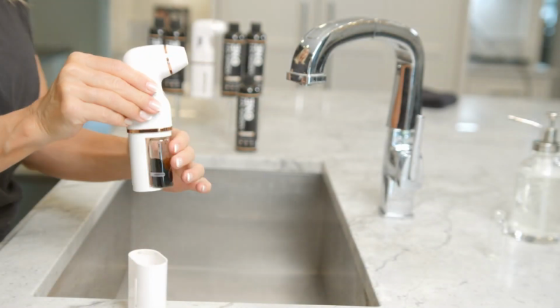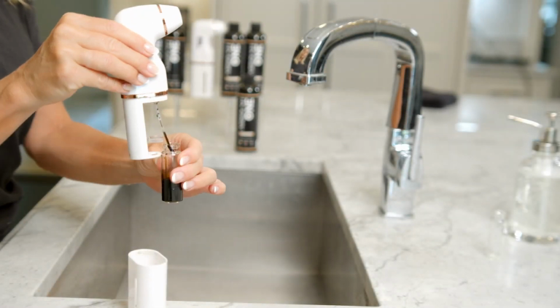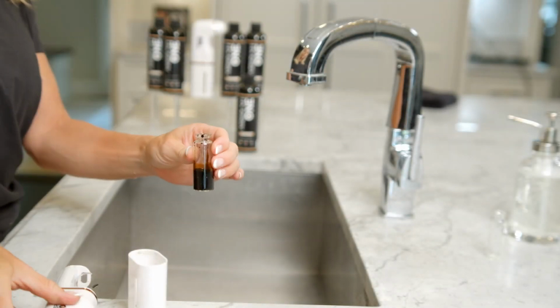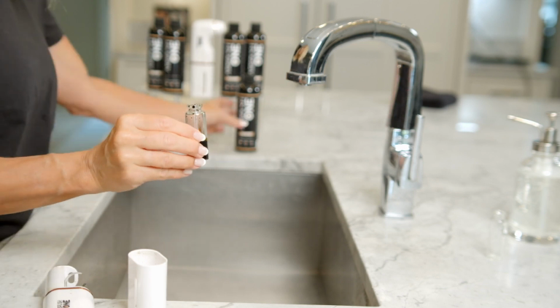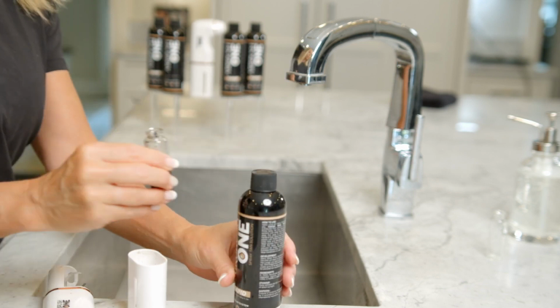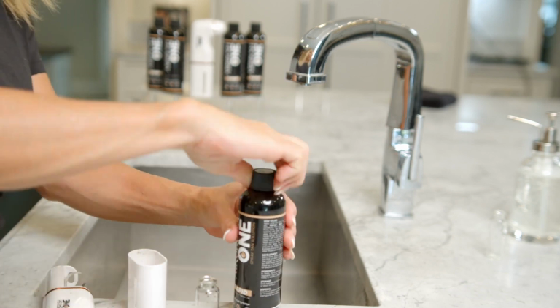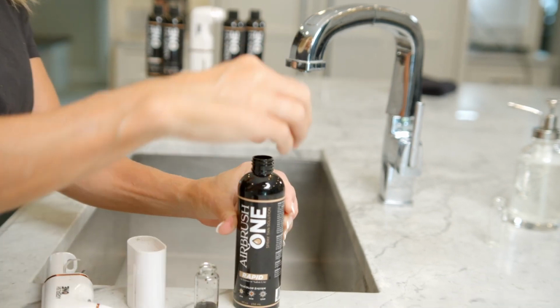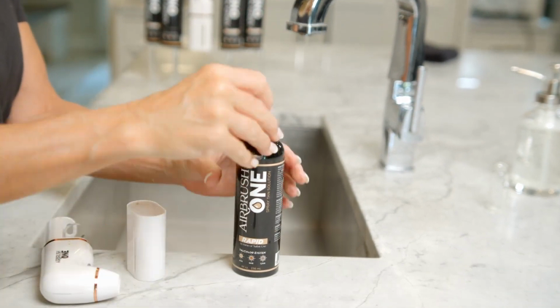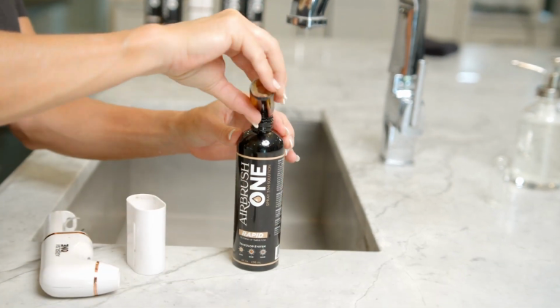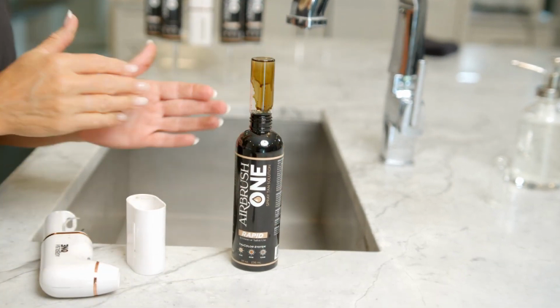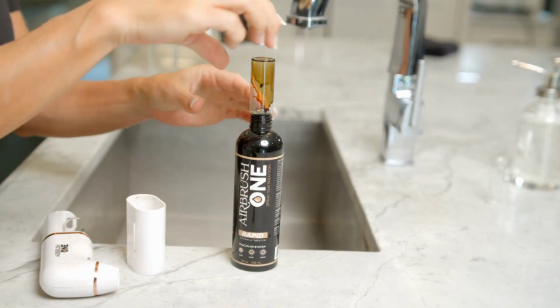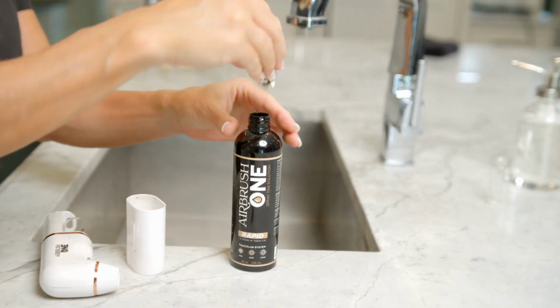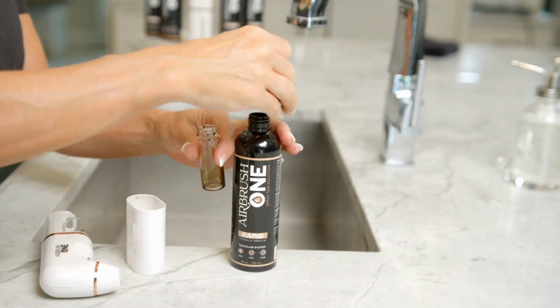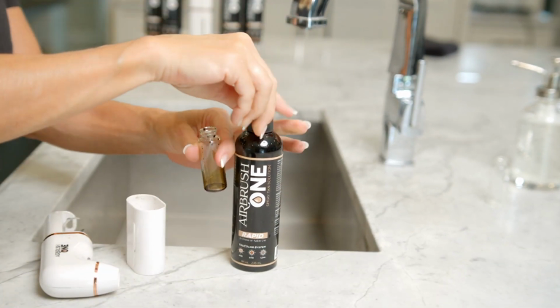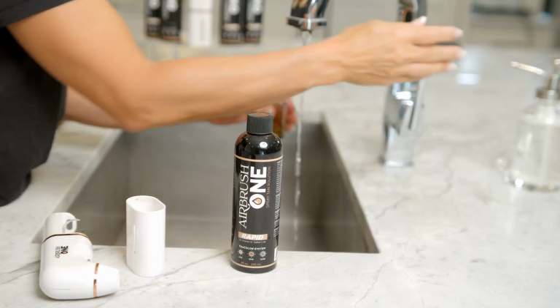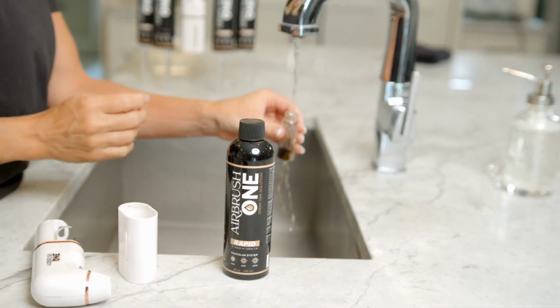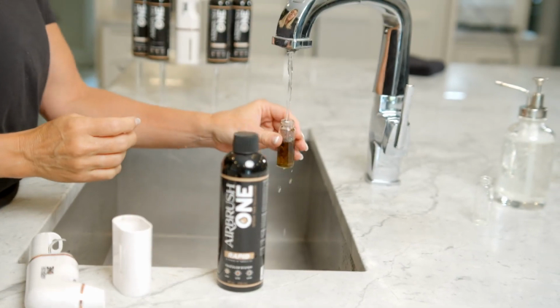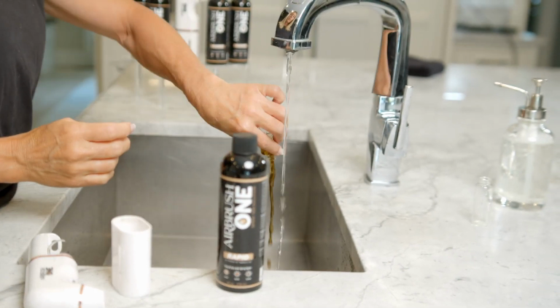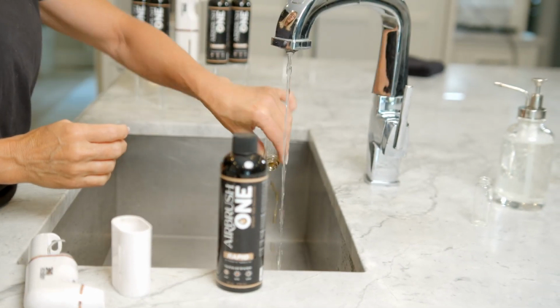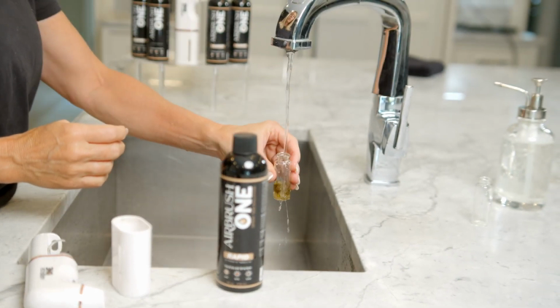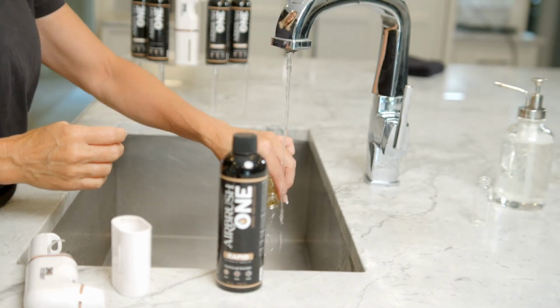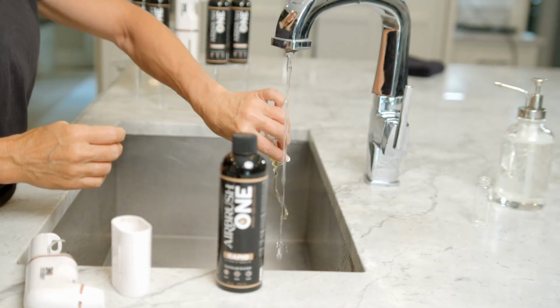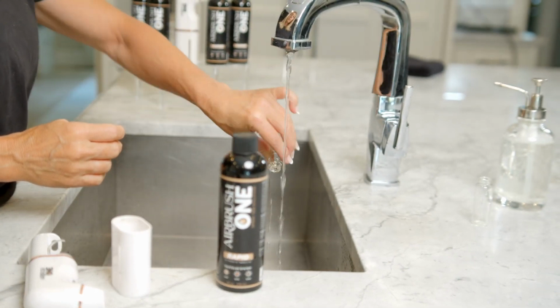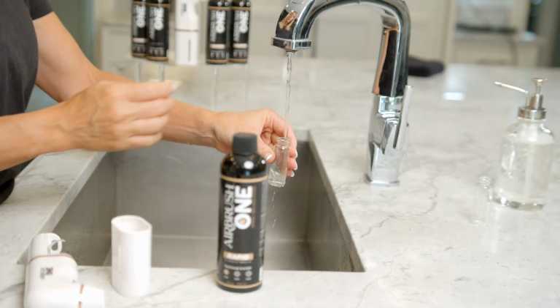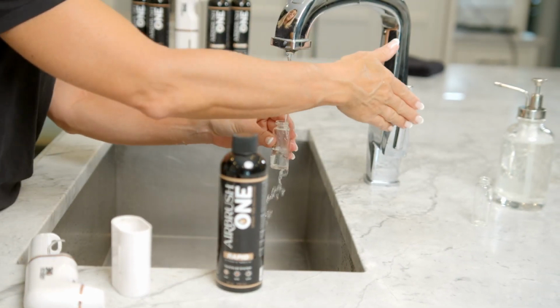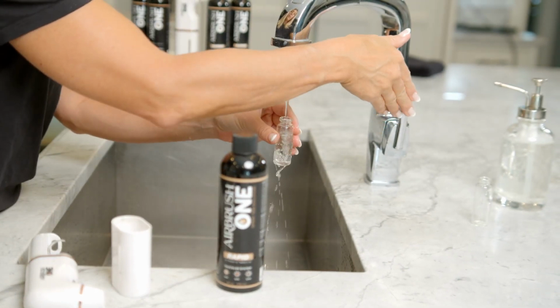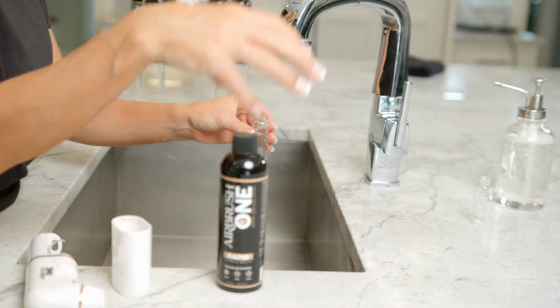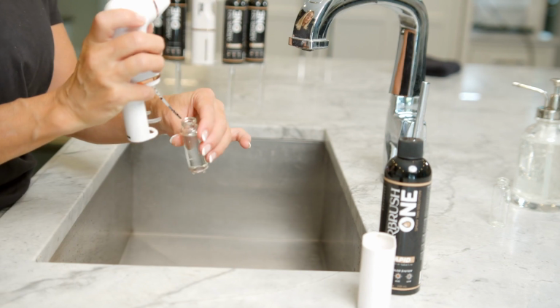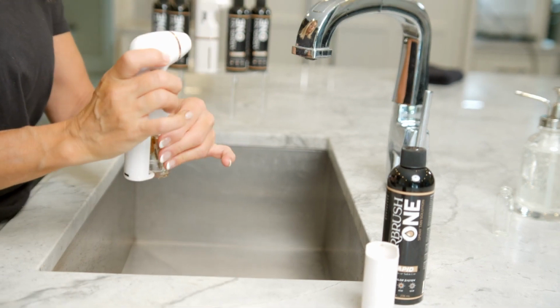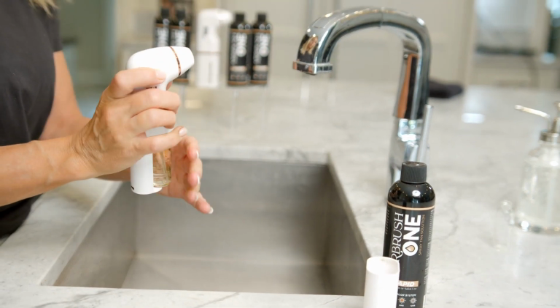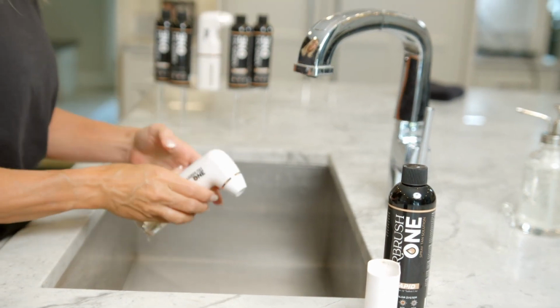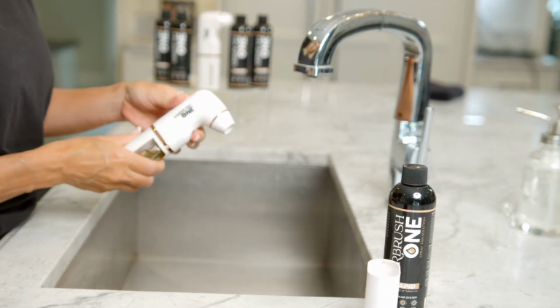To clean: after spraying, pour the remaining solution back into your solution bottle. Rinse the glass bottle and fill with hot water. Replace the sprayer and spray until the water is gone.